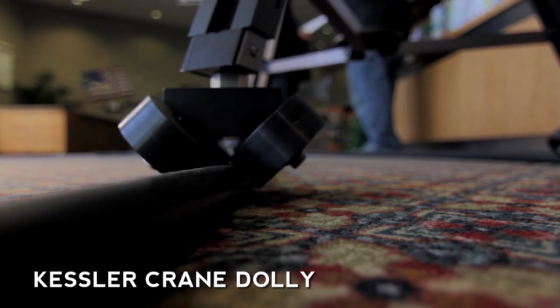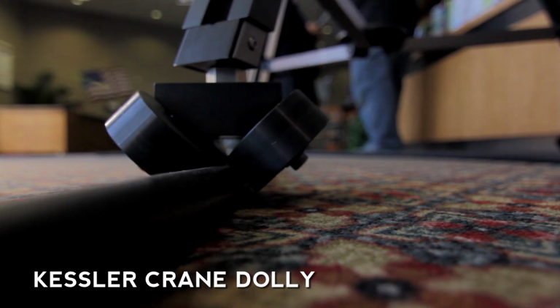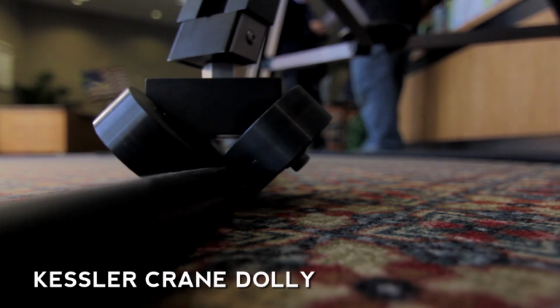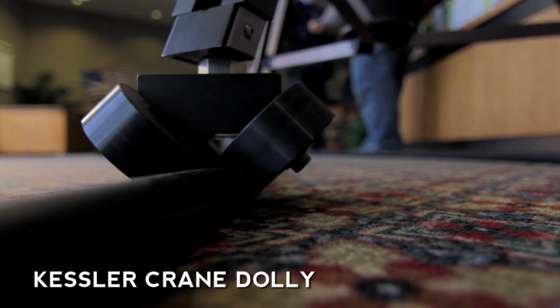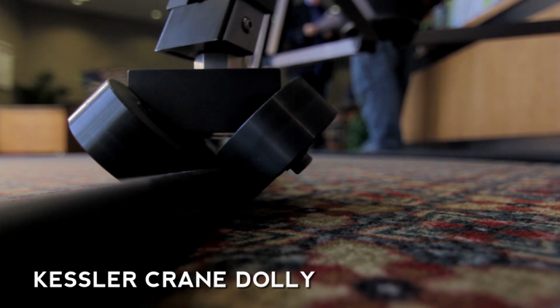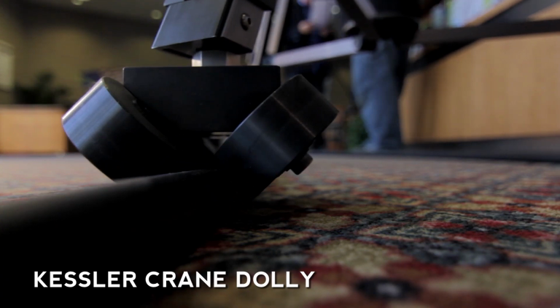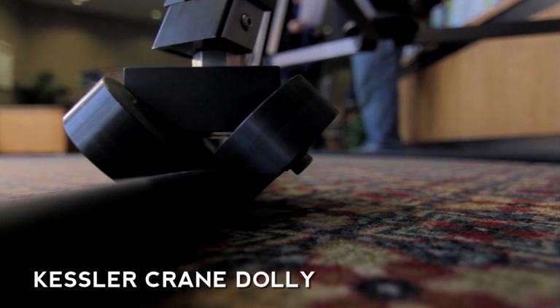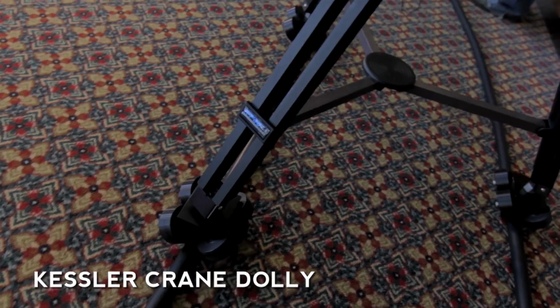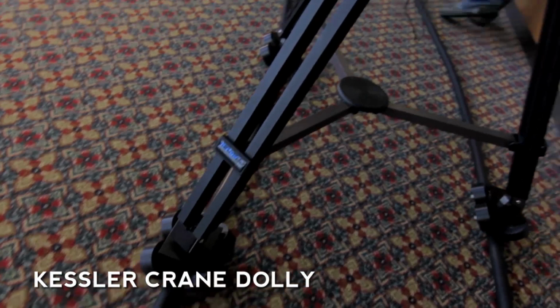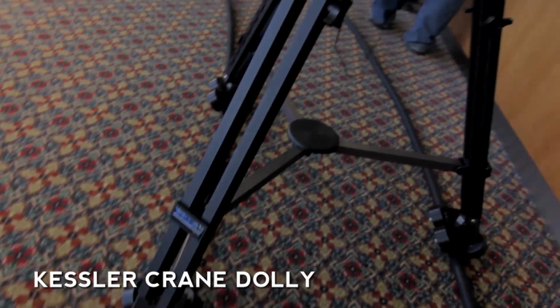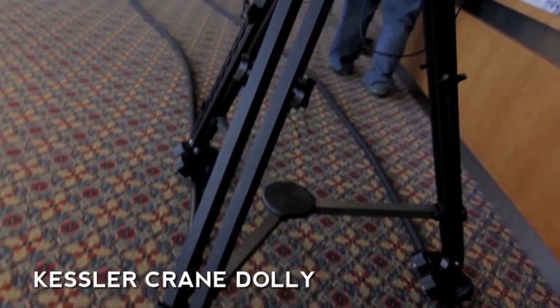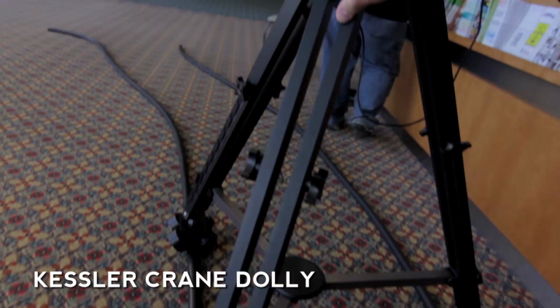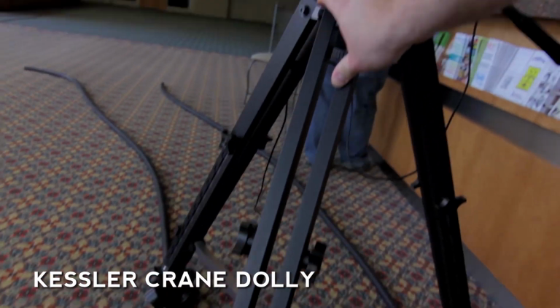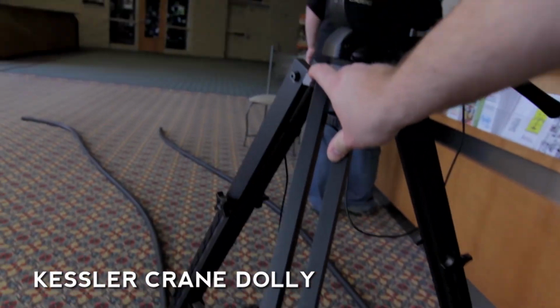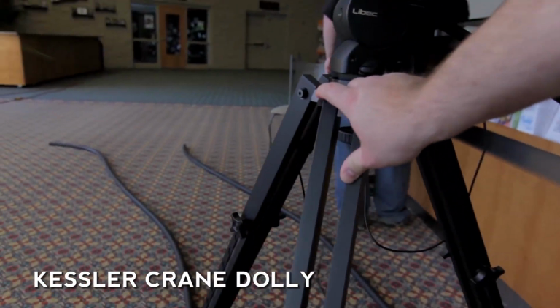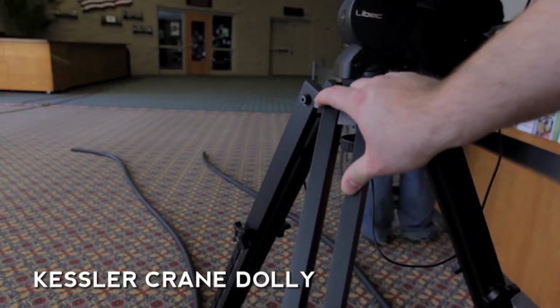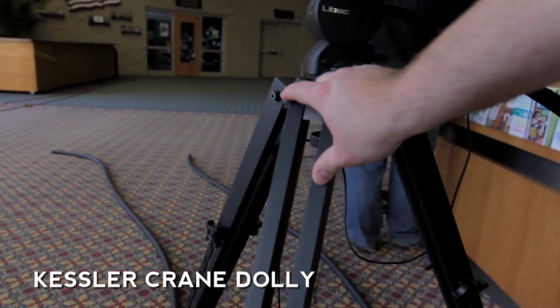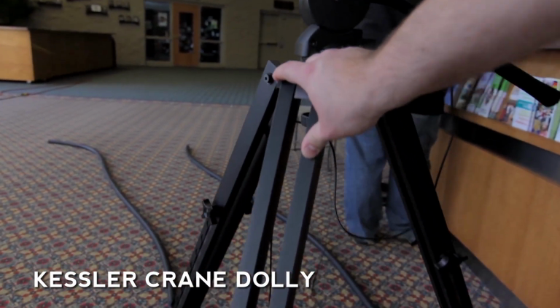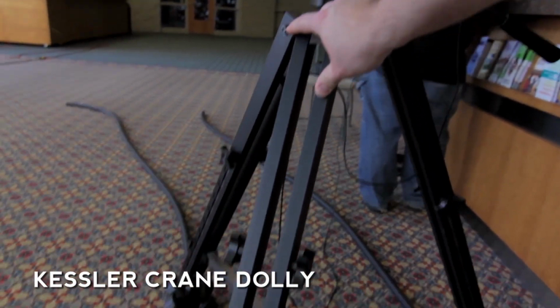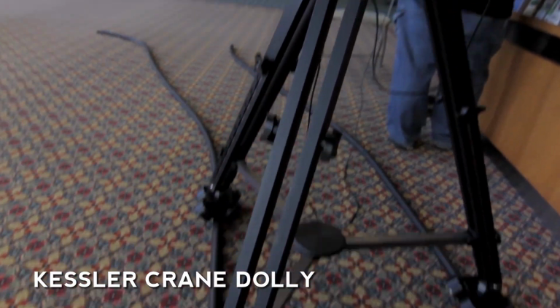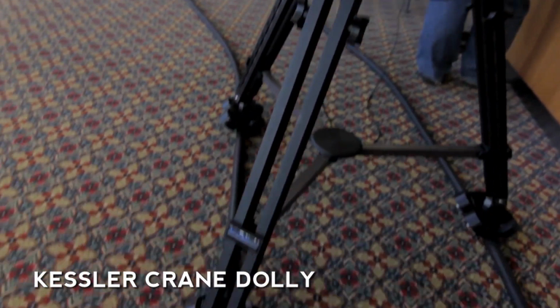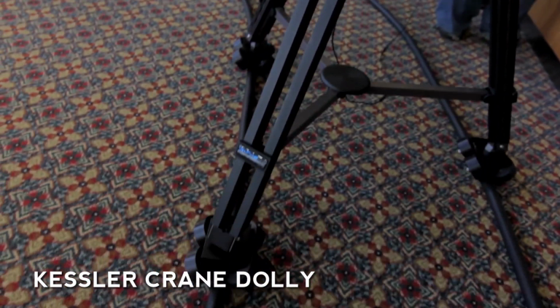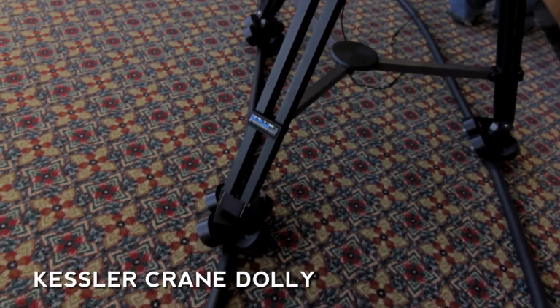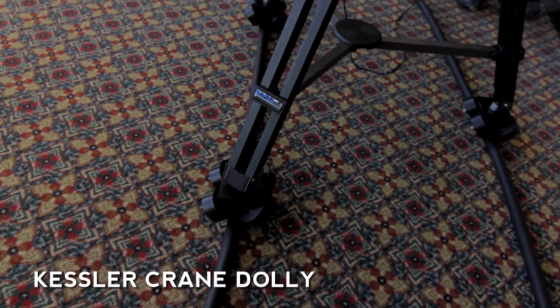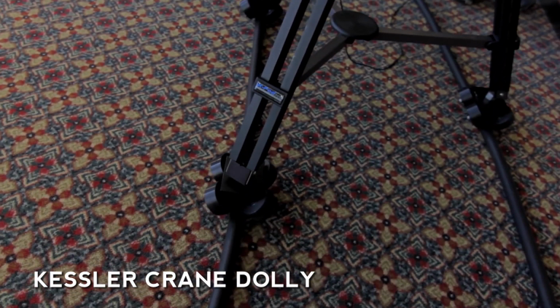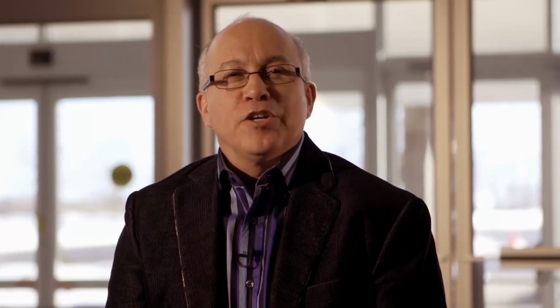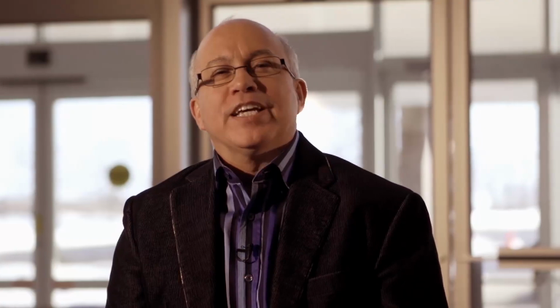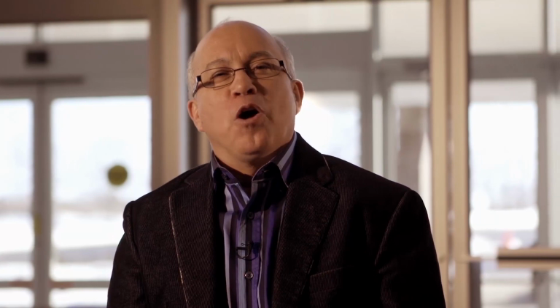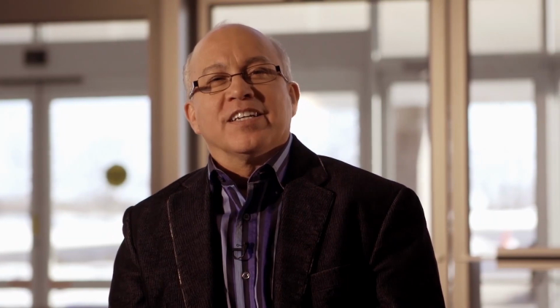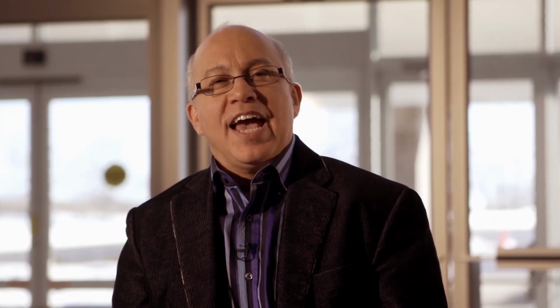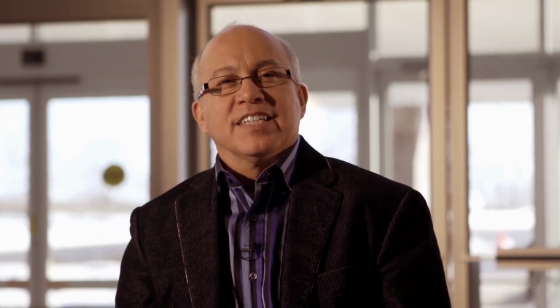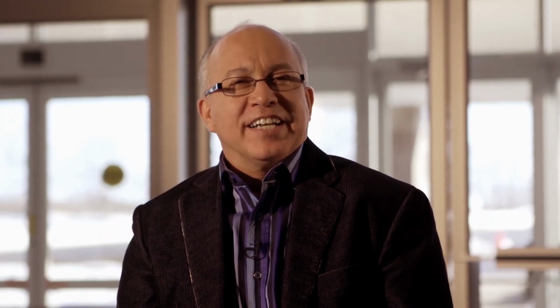Just as before, we have our Kessler dolly system on our K-Flex track. I created a curve with the K-Flex track so that I could wrap around the subject, which allowed me to do minimal refocusing once we were rolling.